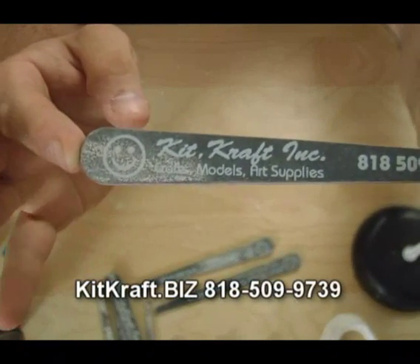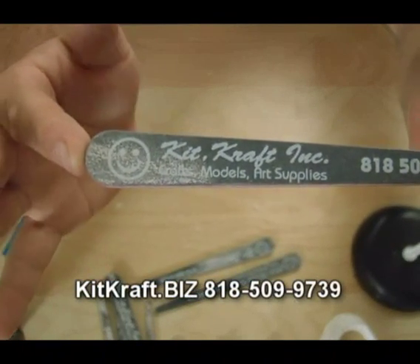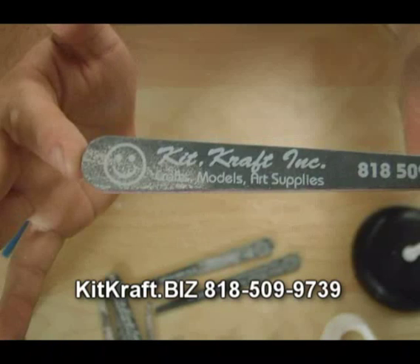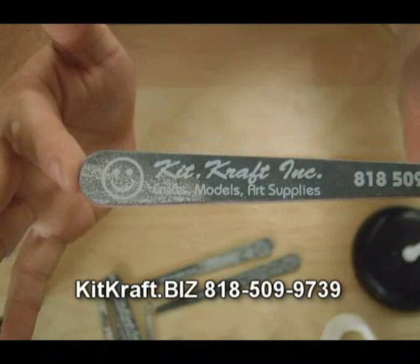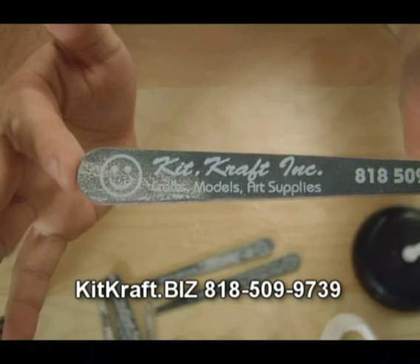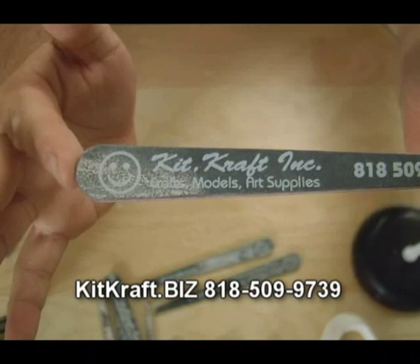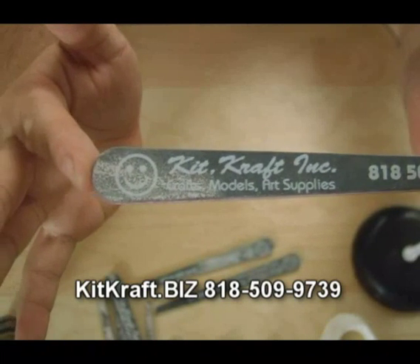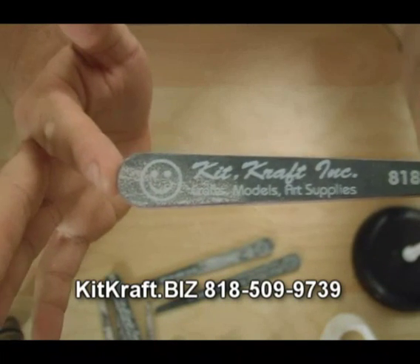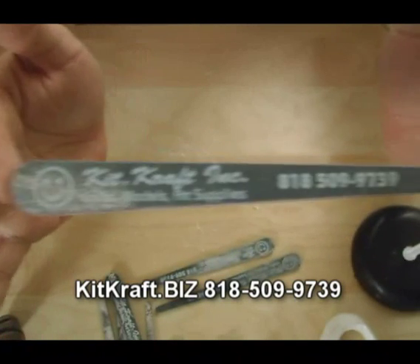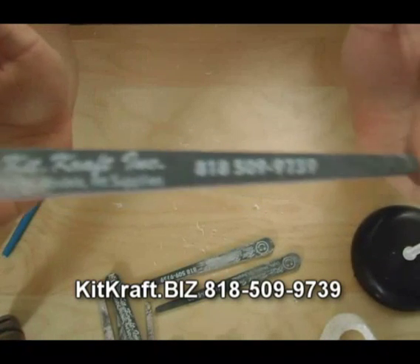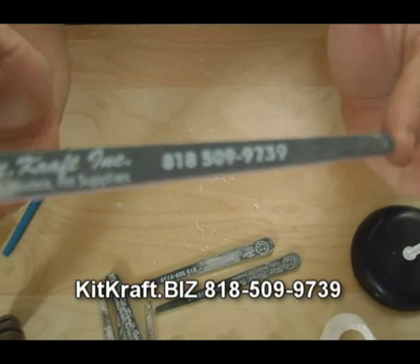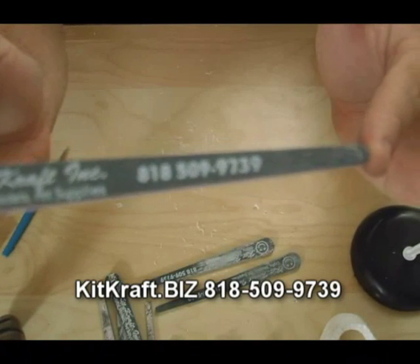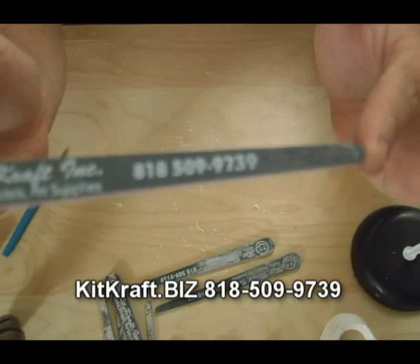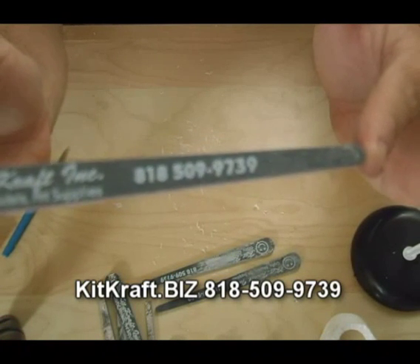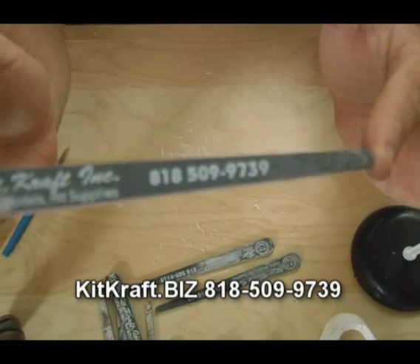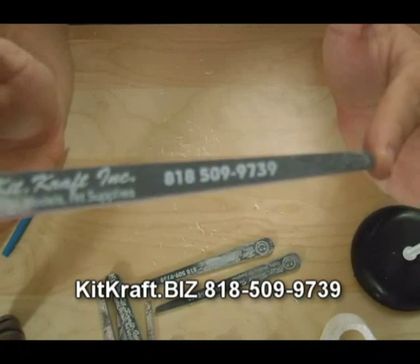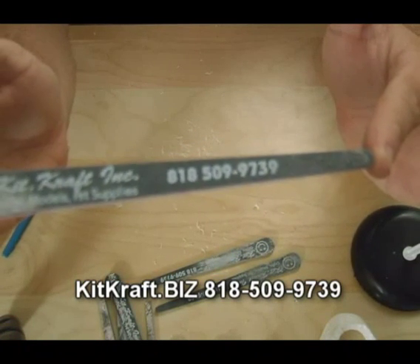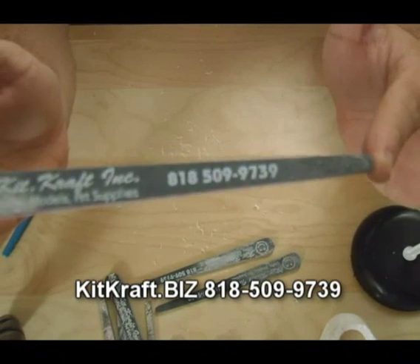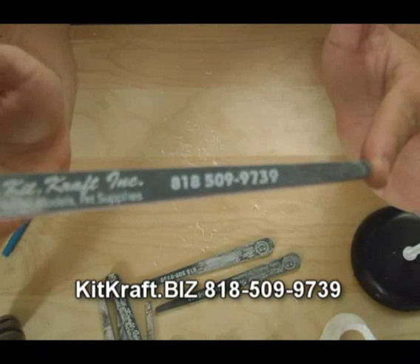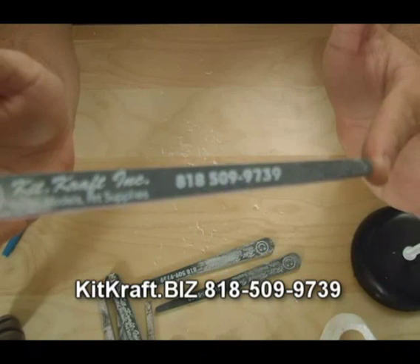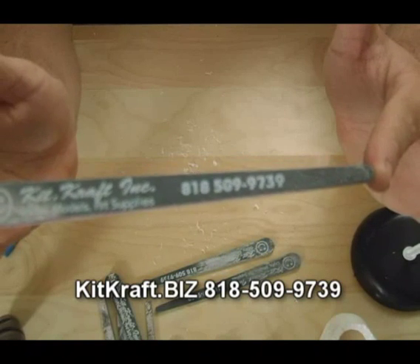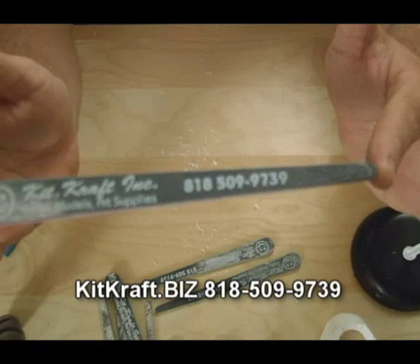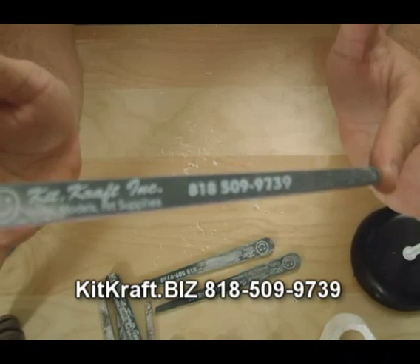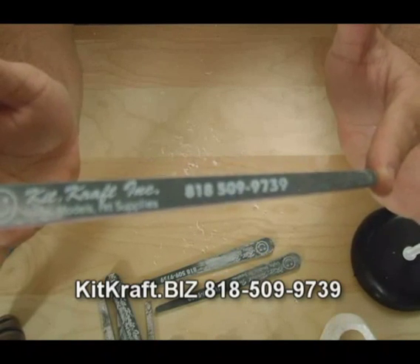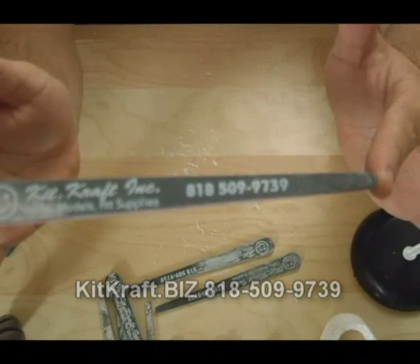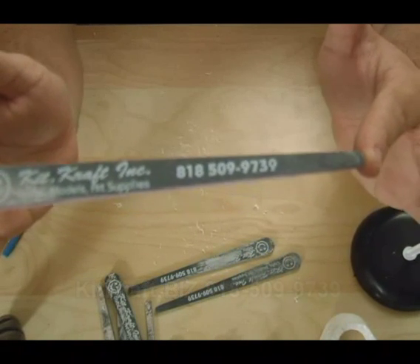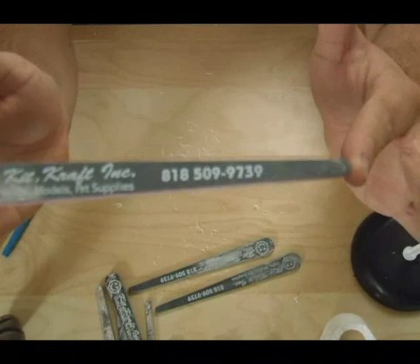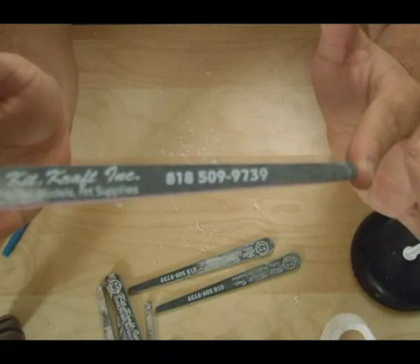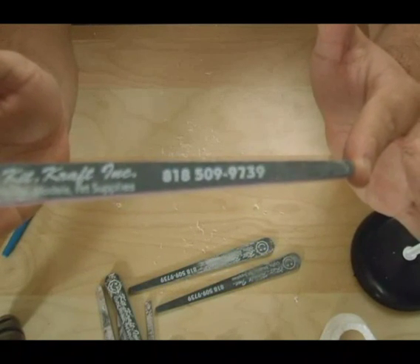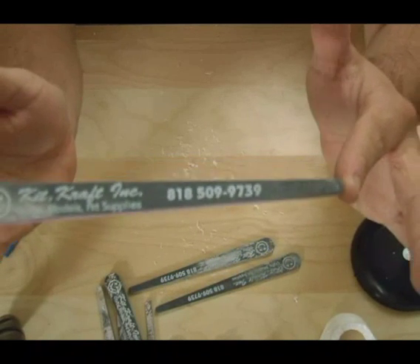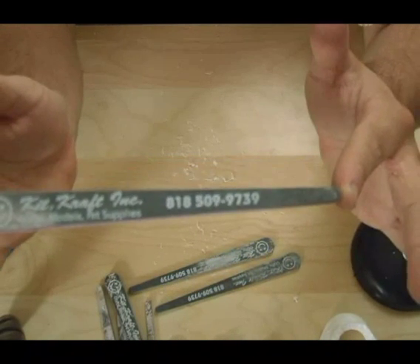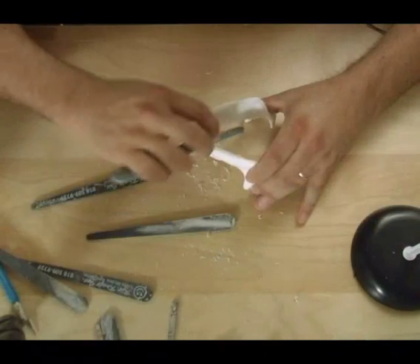You can see their telephone over there — Kitcraft.biz, 818-509-9739. Those guys are awesome, and almost everything that I use I get from them.